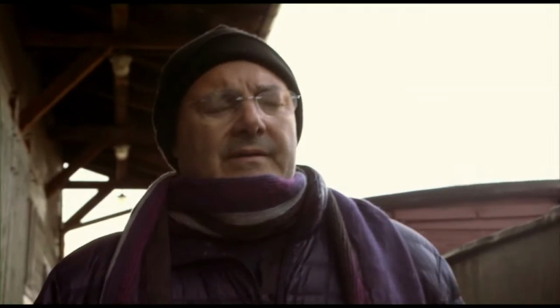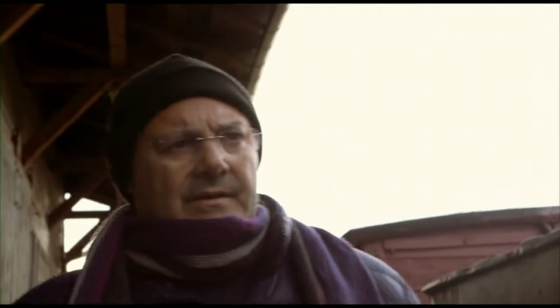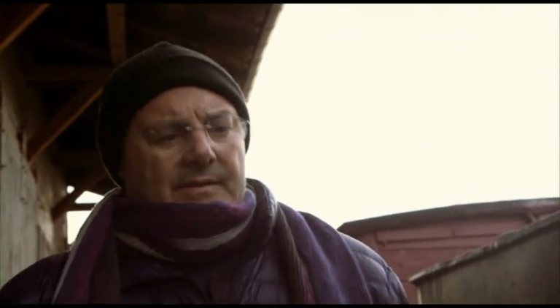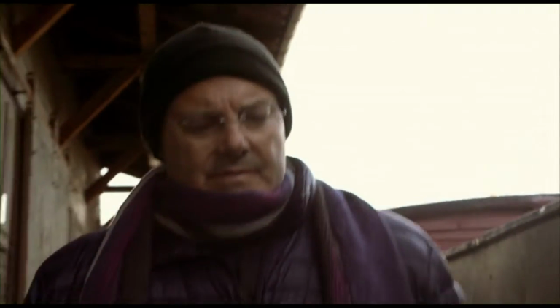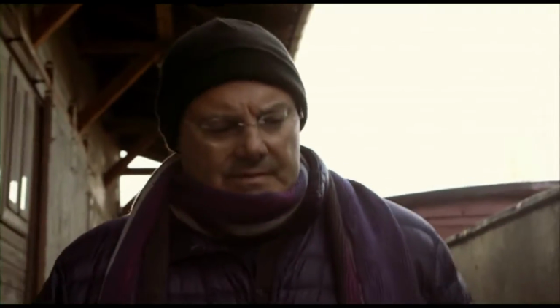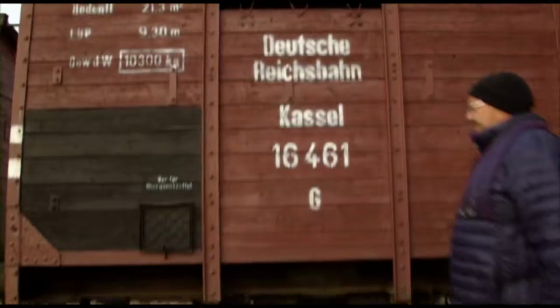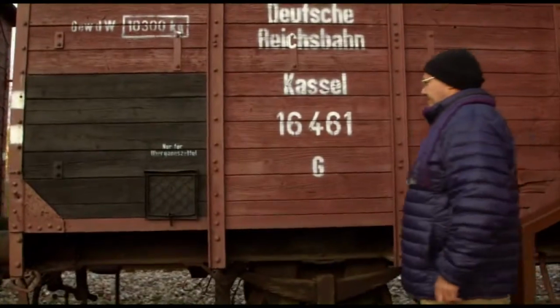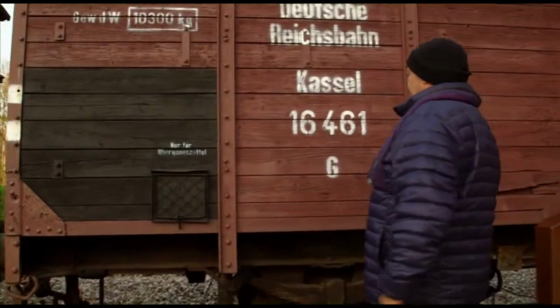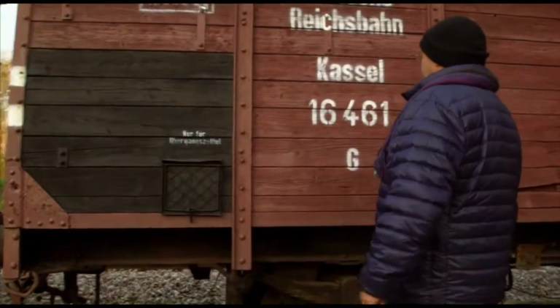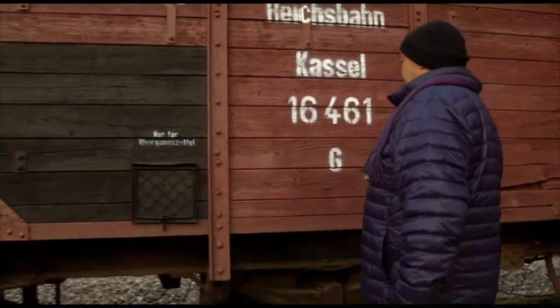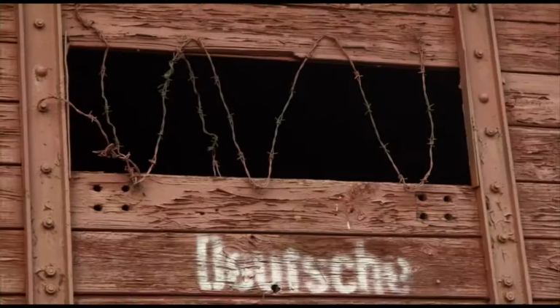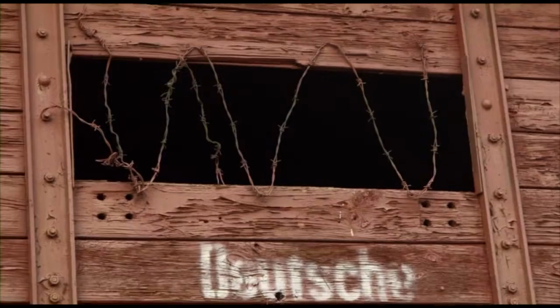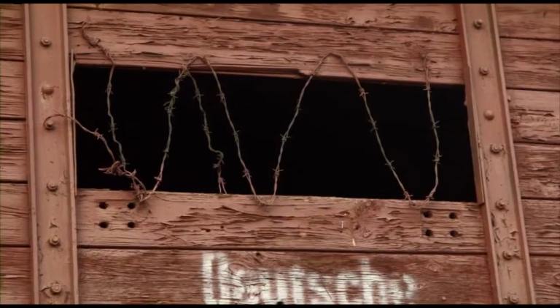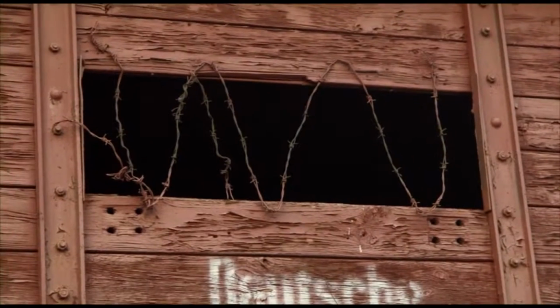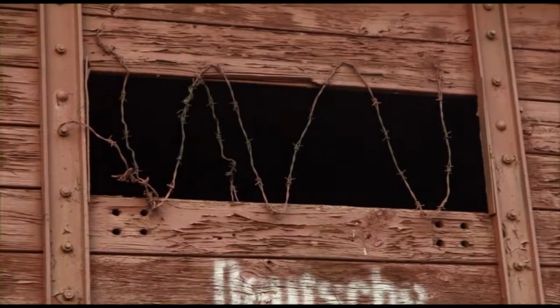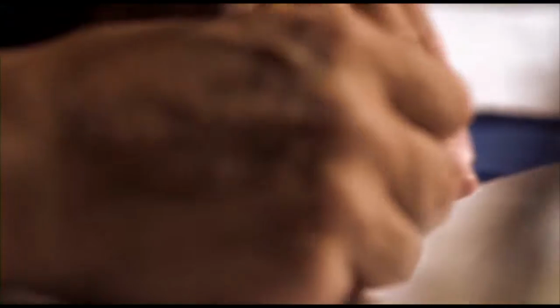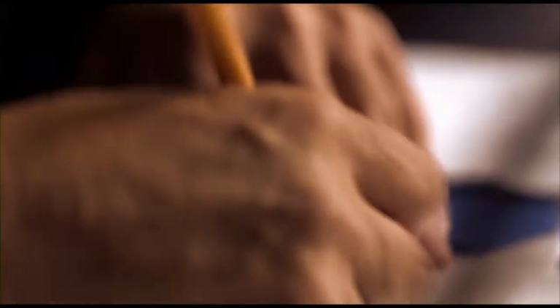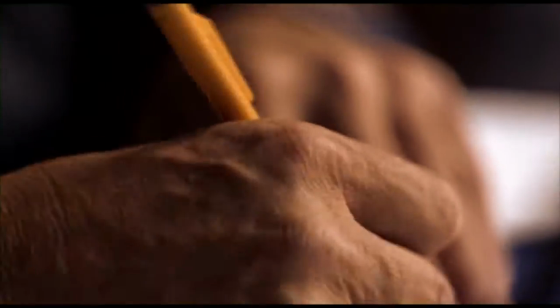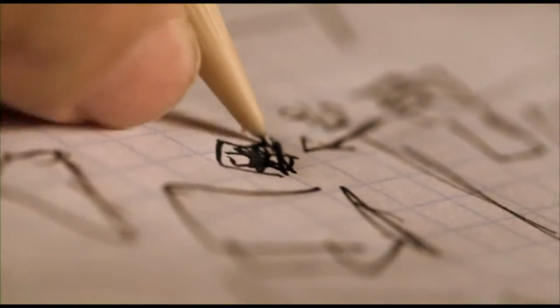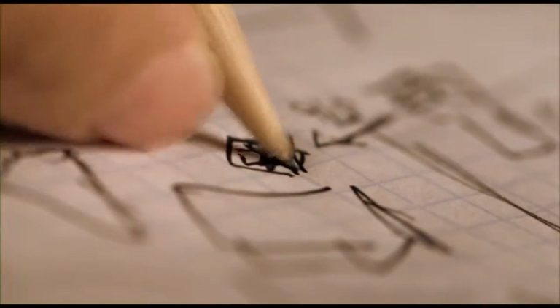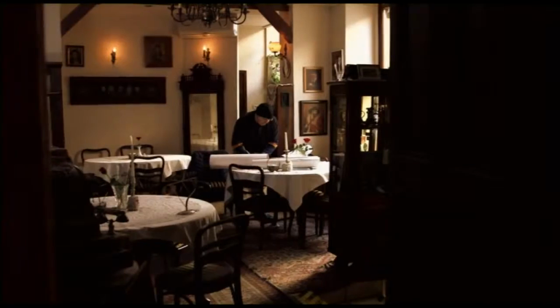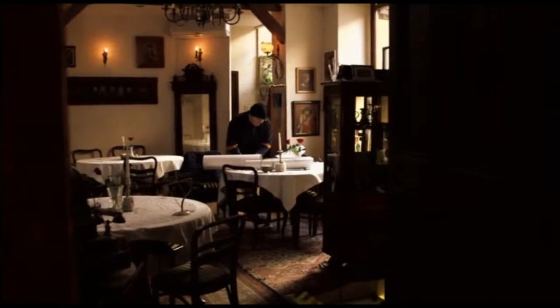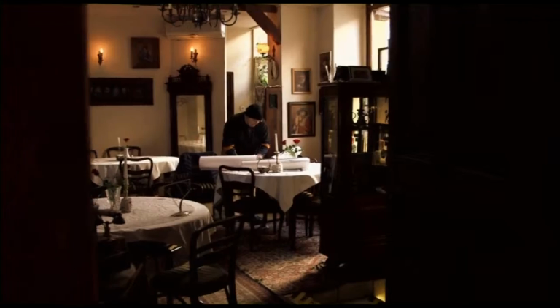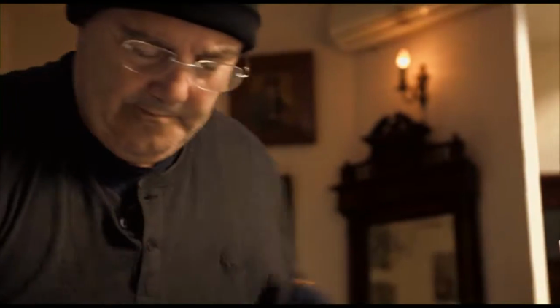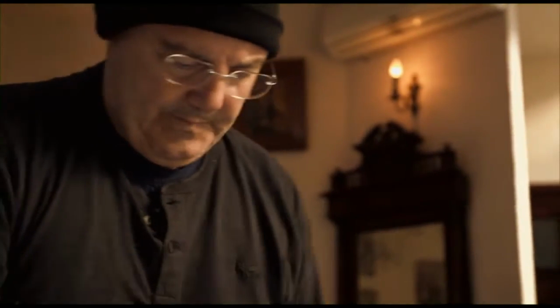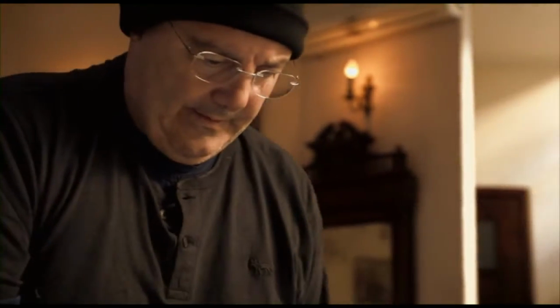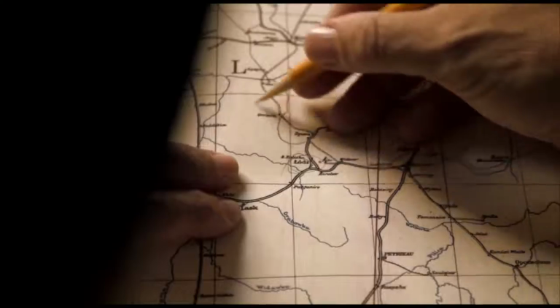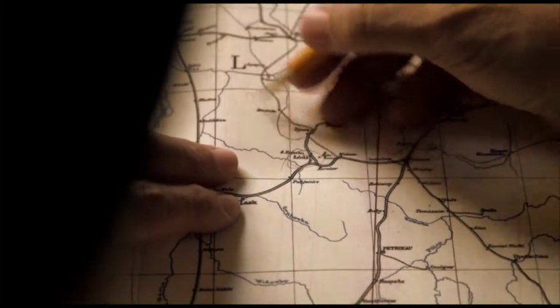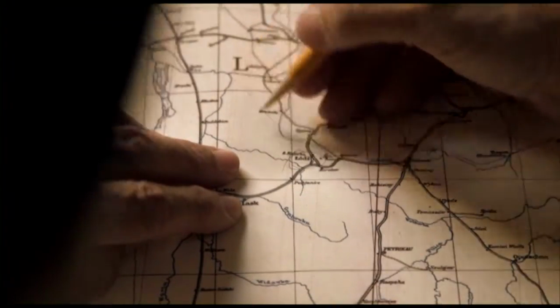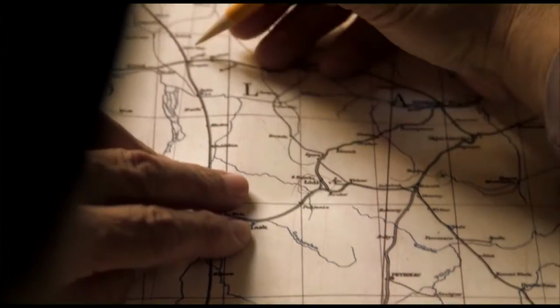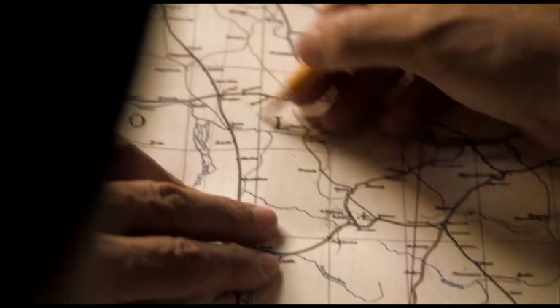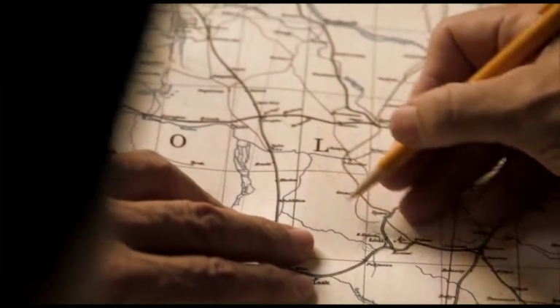The coin collection stayed hidden from the Nazis, but it seemed as if it would be forever hidden from everyone else too. Biederman's grandson knew his grandfather lived in Łódź, but his memory was sketchy.